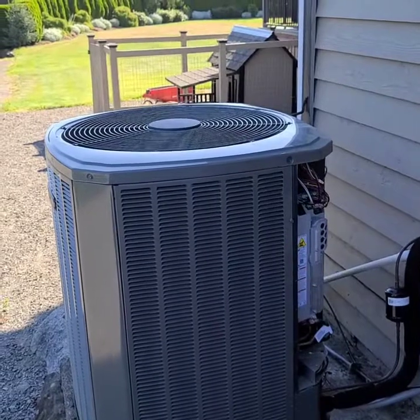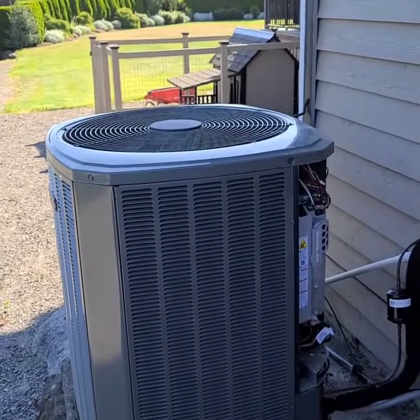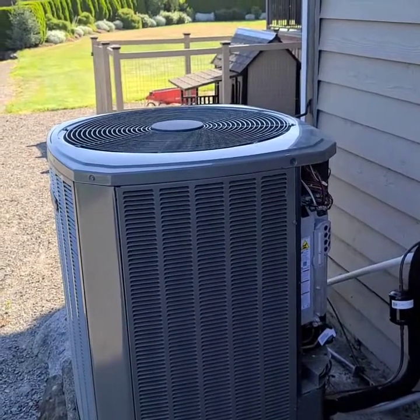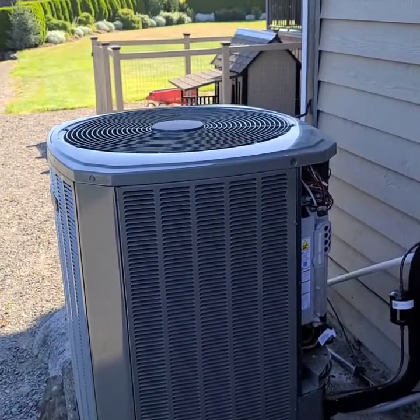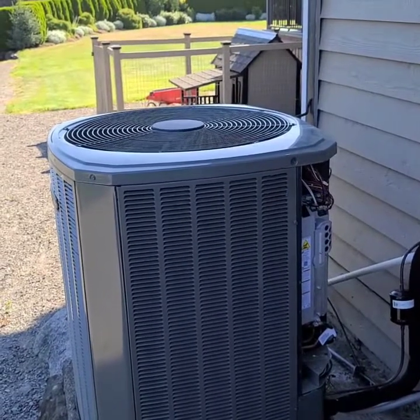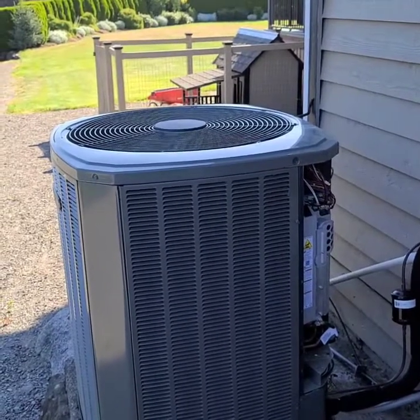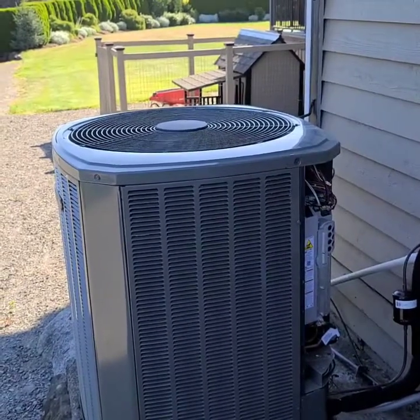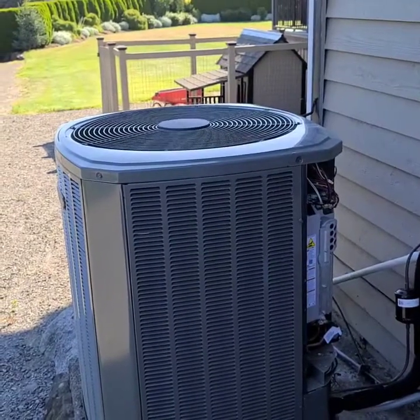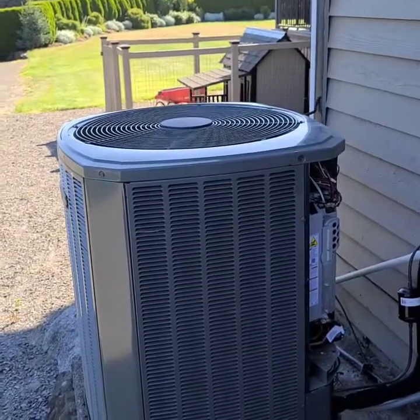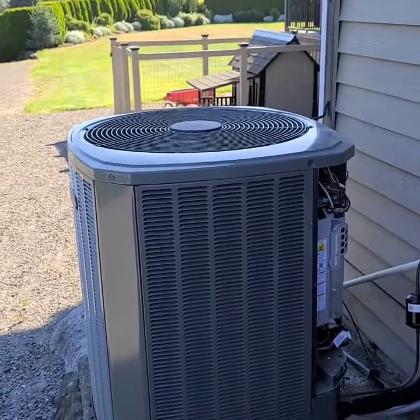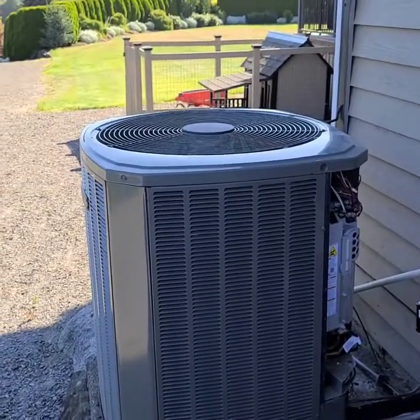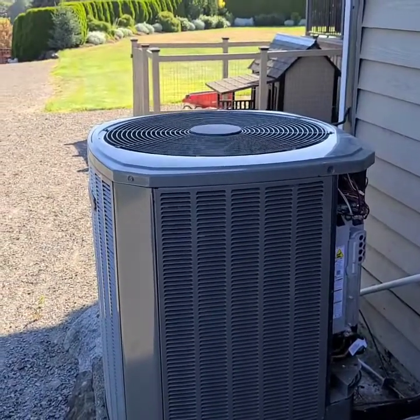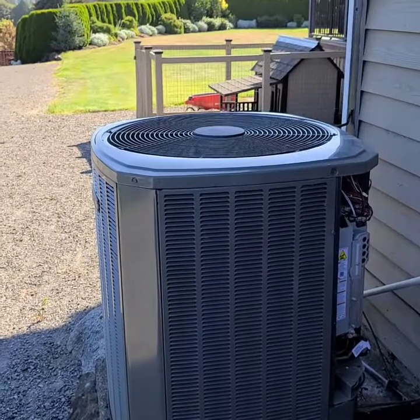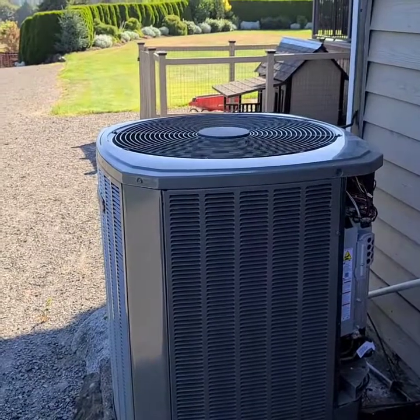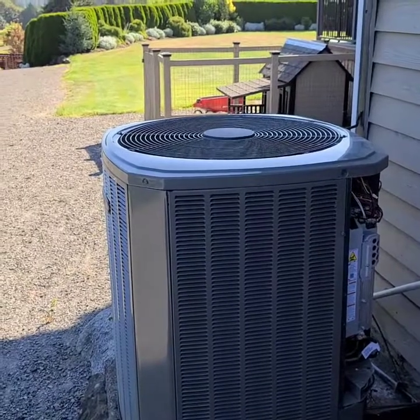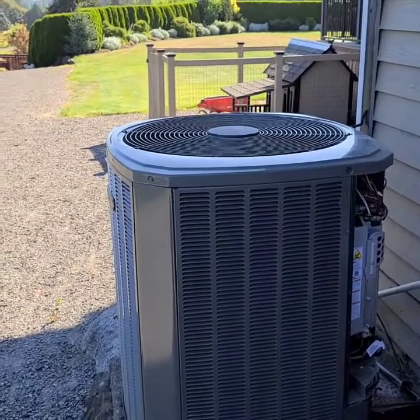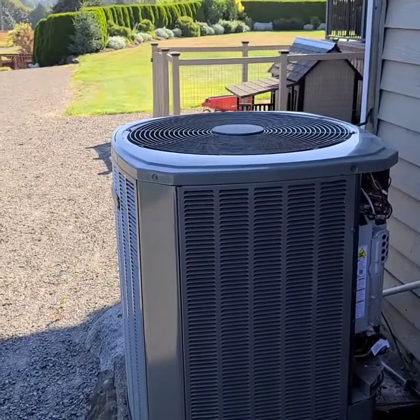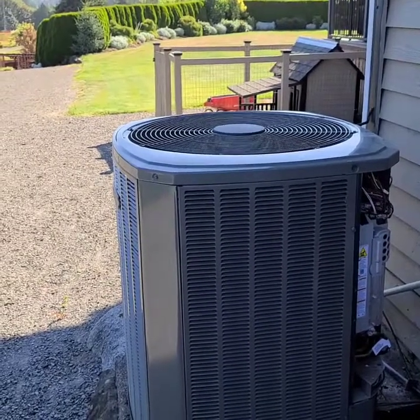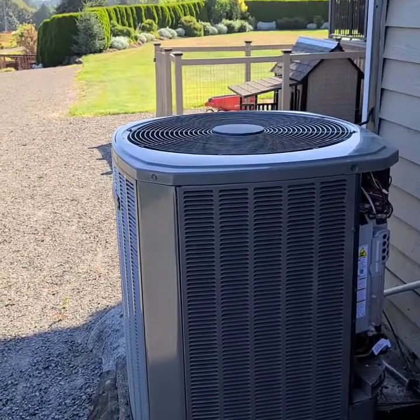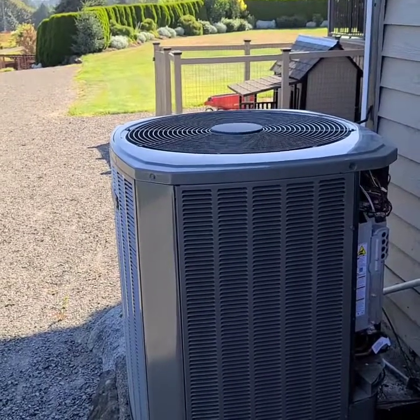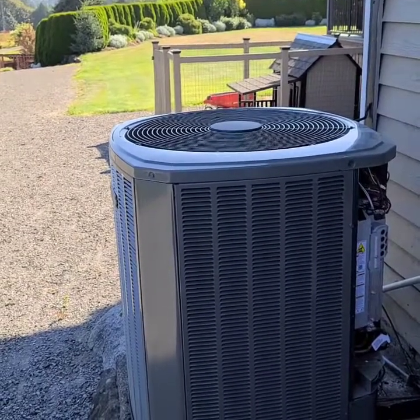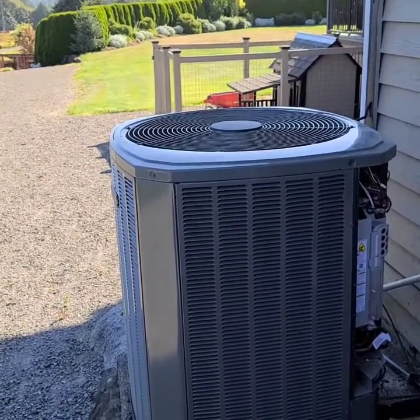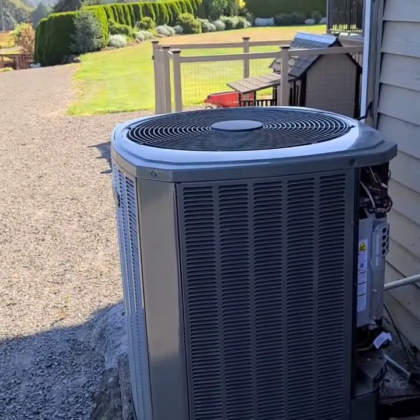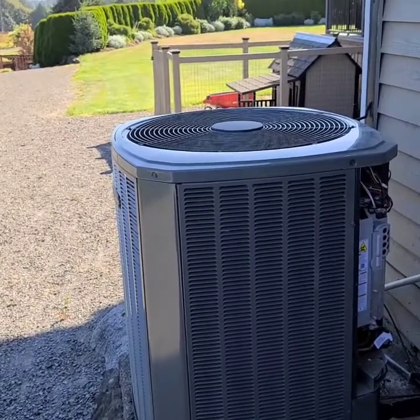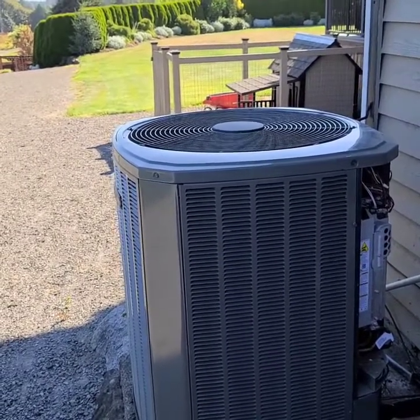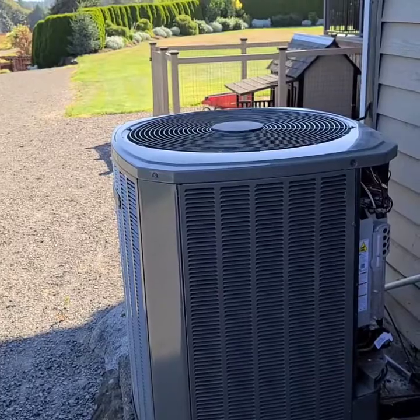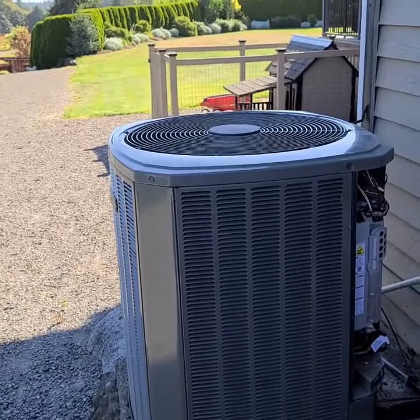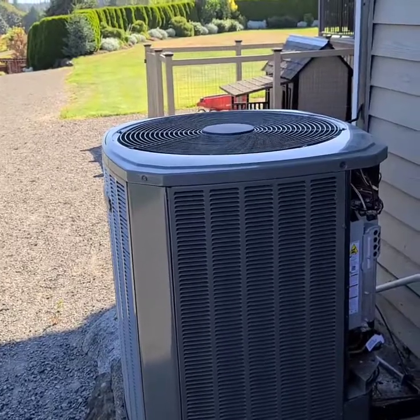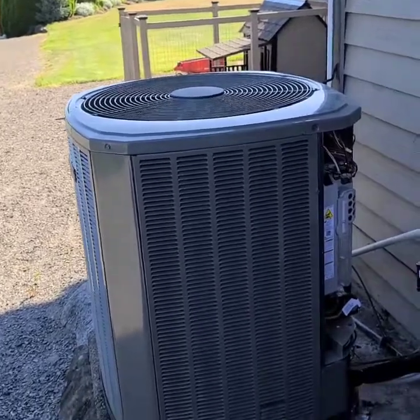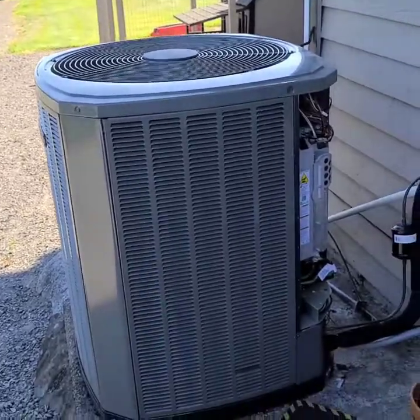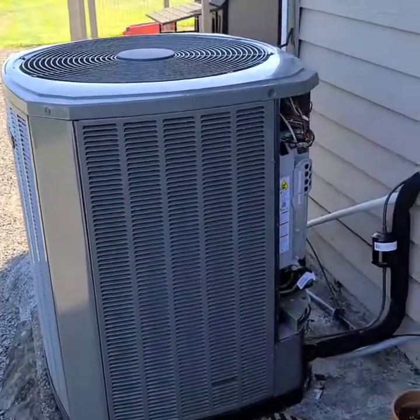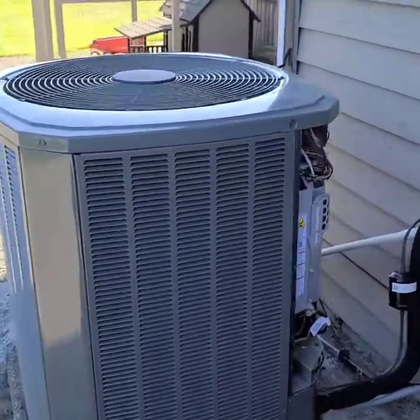I cycled power and pretty much everything I could think of. Eventually I got a hold of tech support and was talking with them, and they had me do a couple of little tests on this outdoor drive right here.